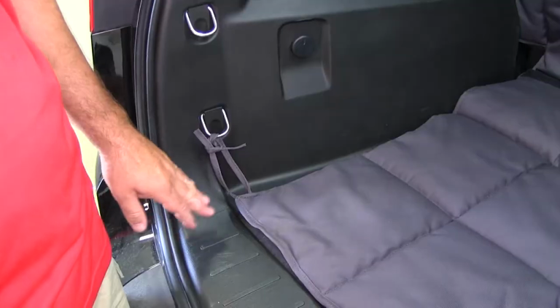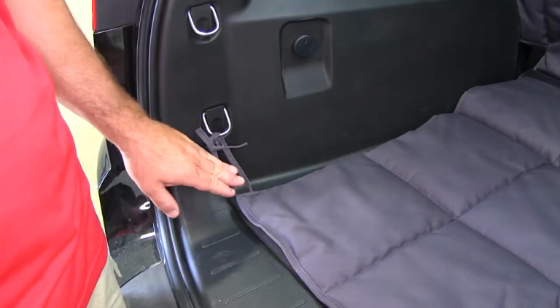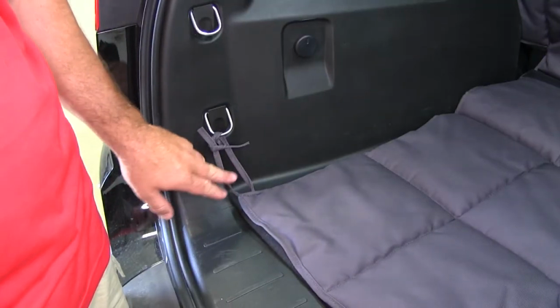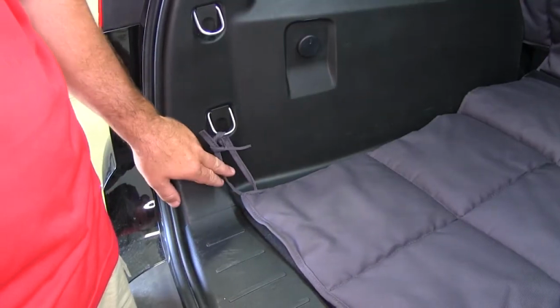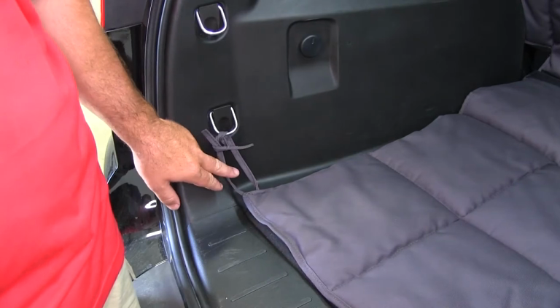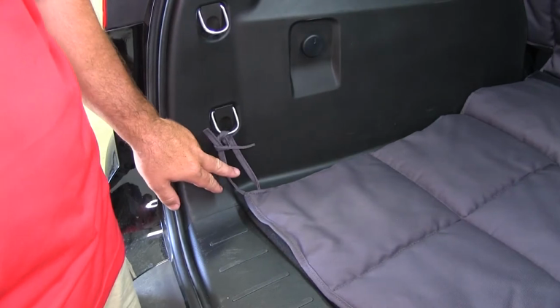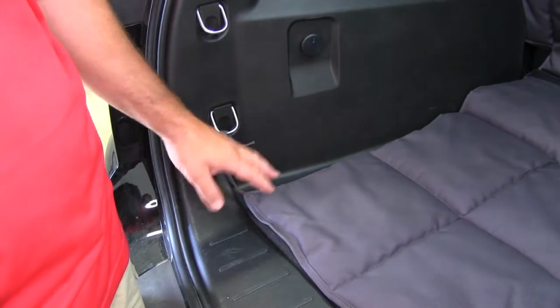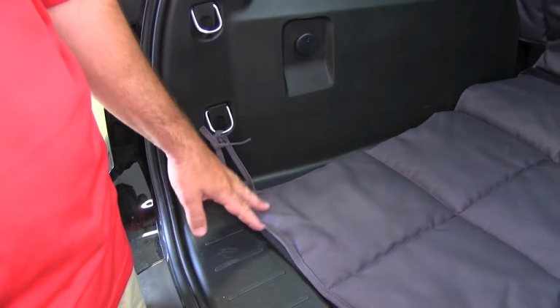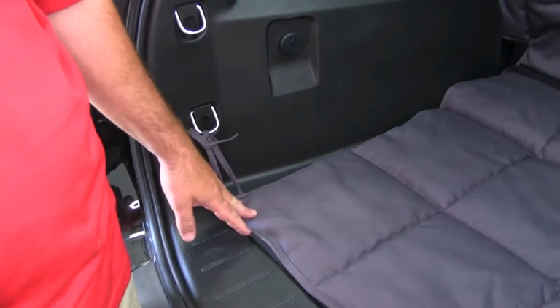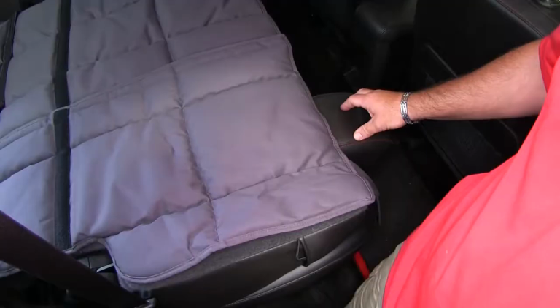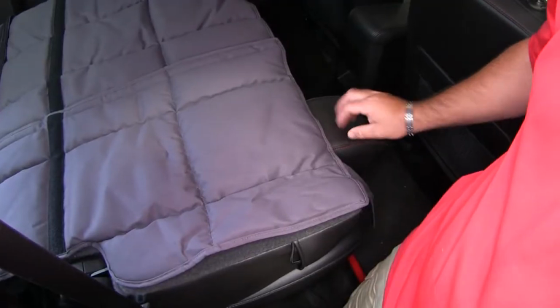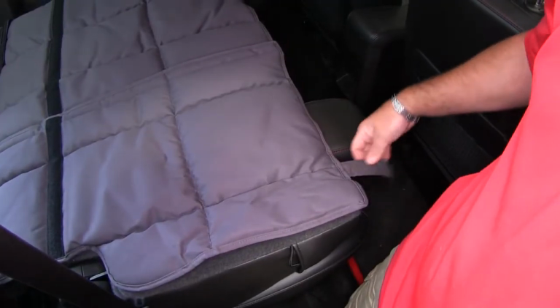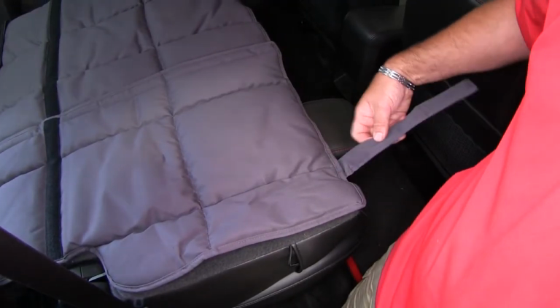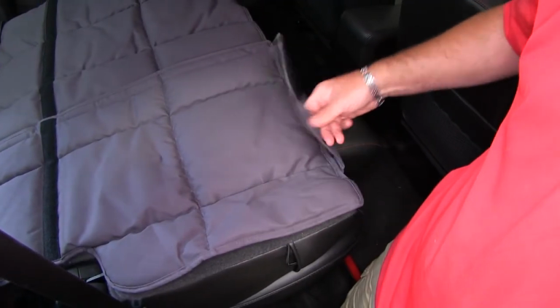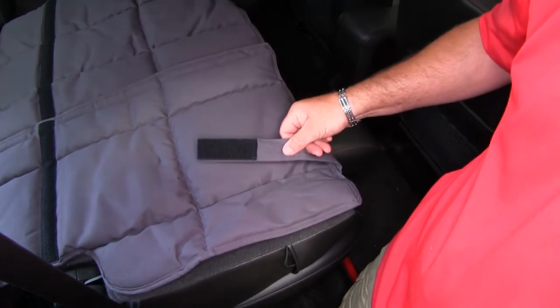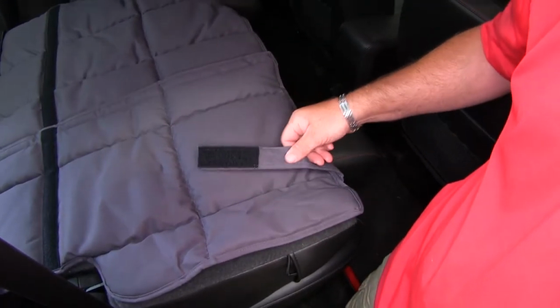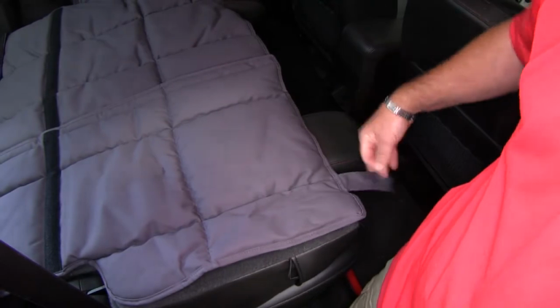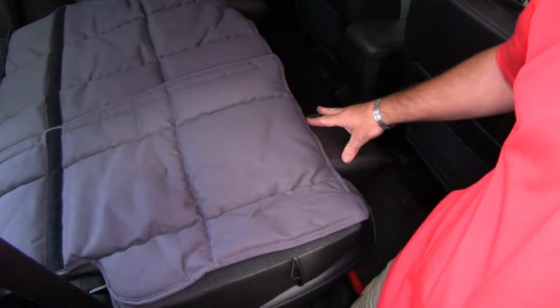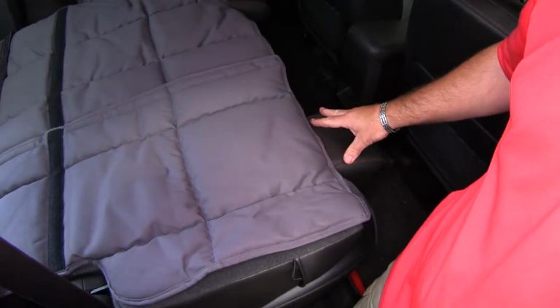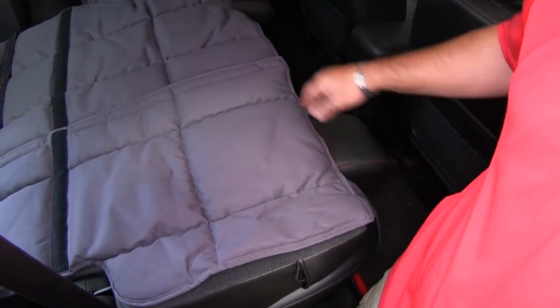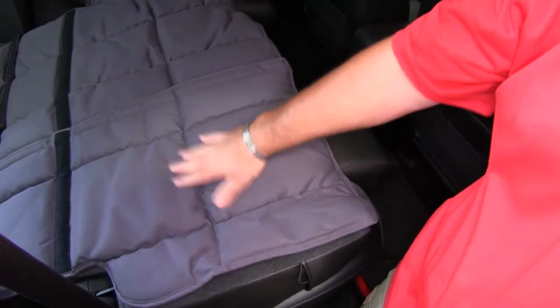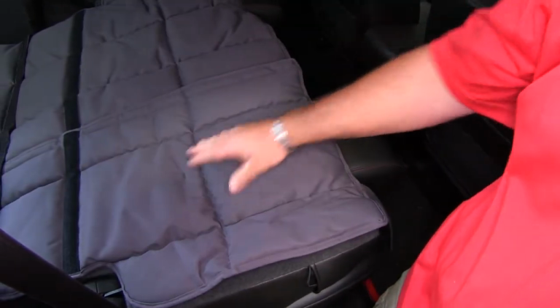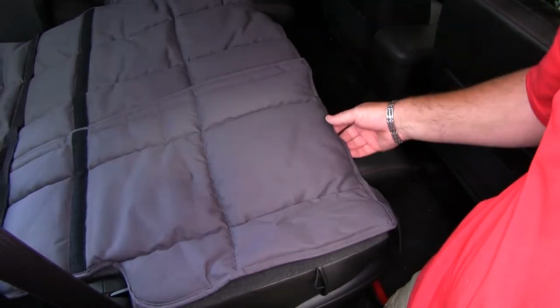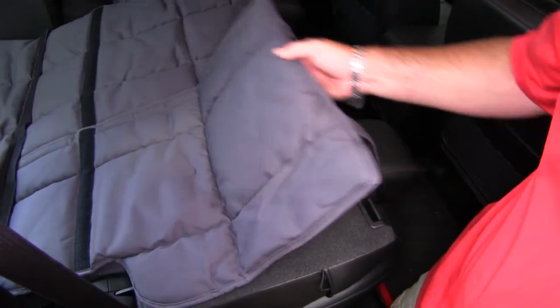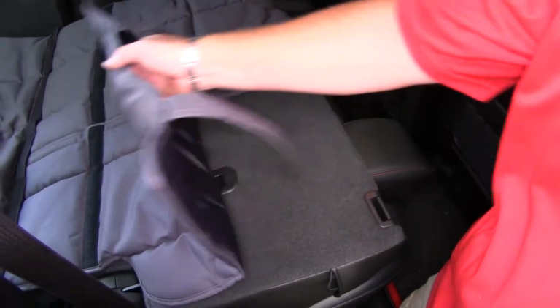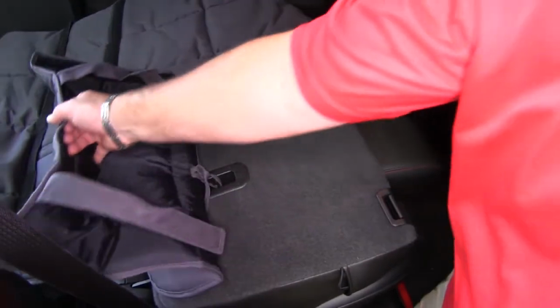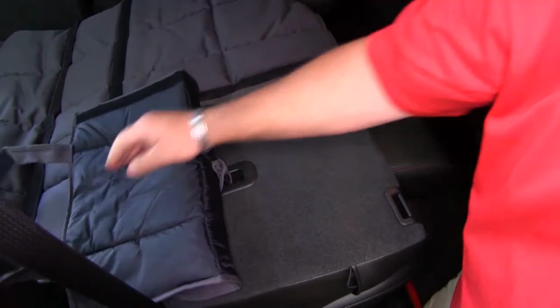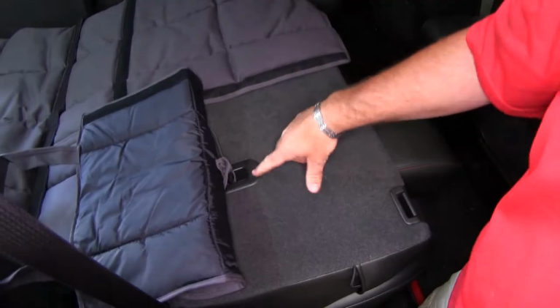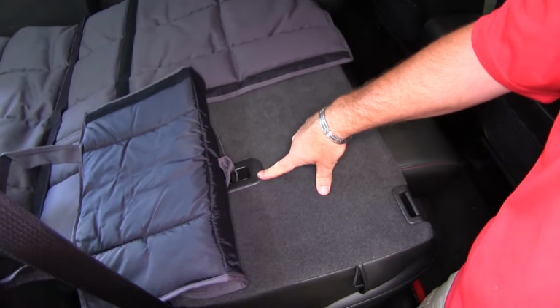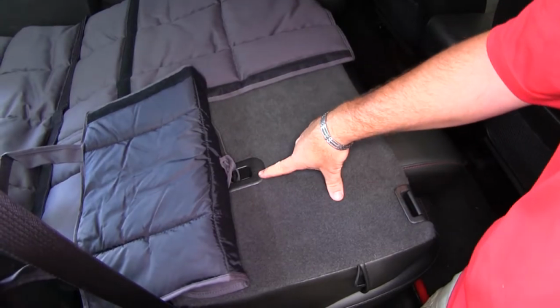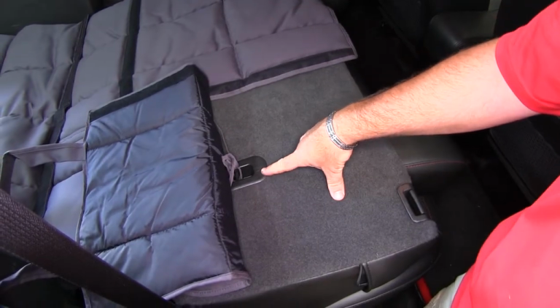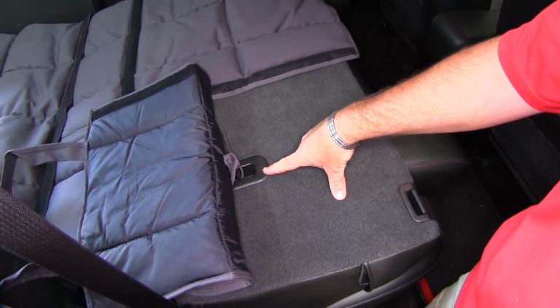It's going to provide you with multiple tie-down straps to keep the liner secured. Not only does it have straps that go around your headrest, it's also going to have tie-downs that attach to your car seat attachment points on the backs of the seats.